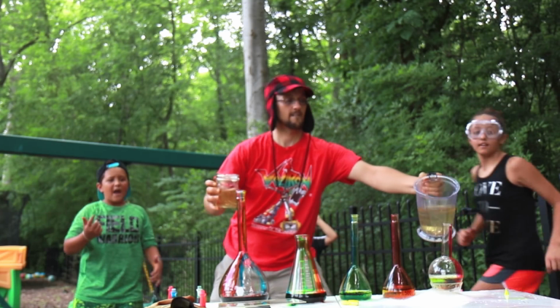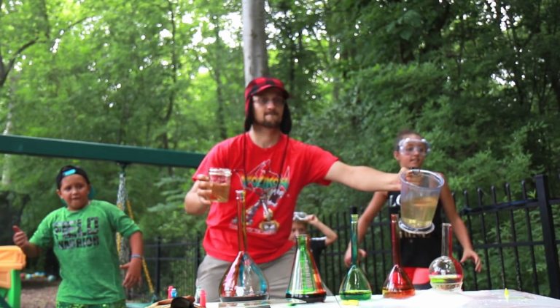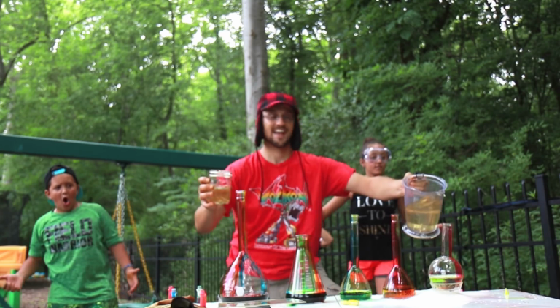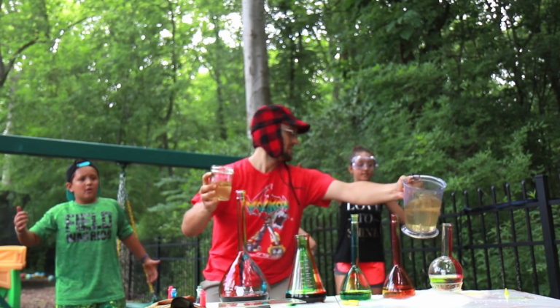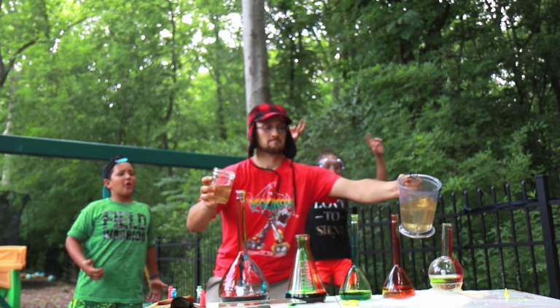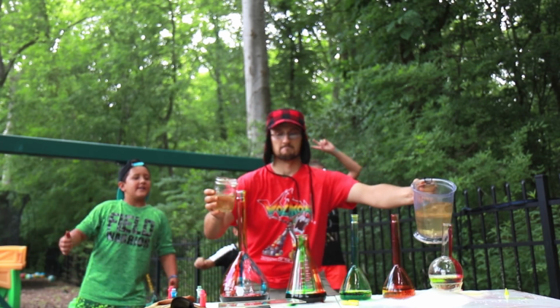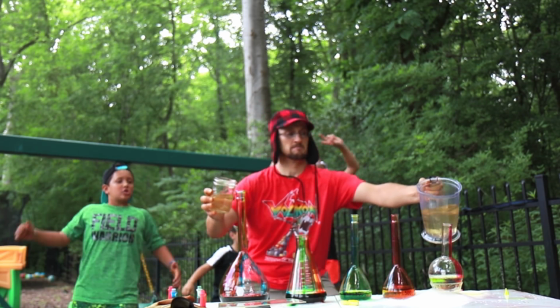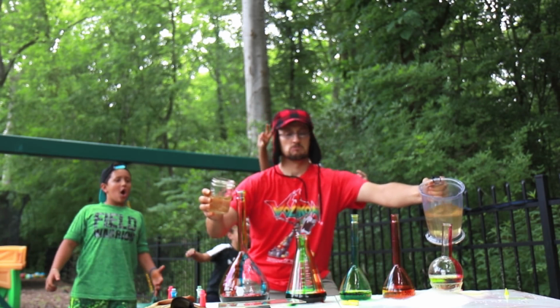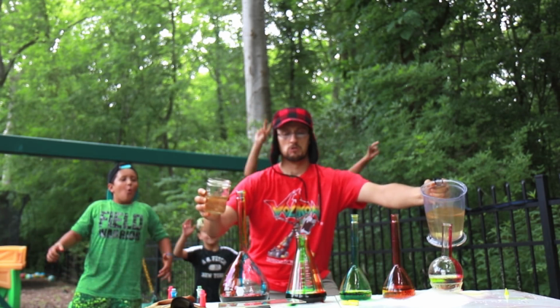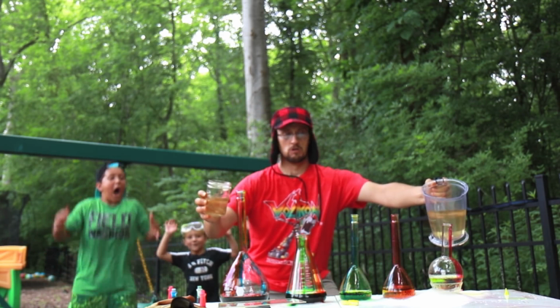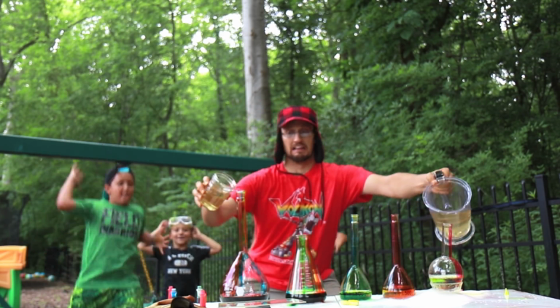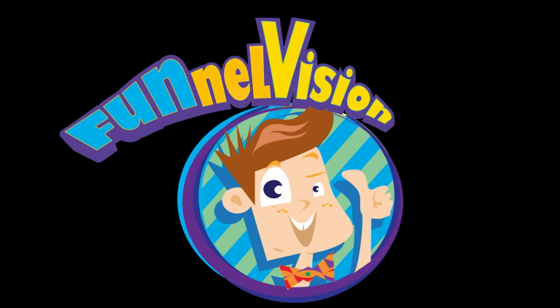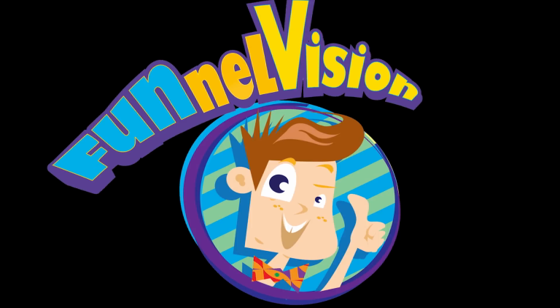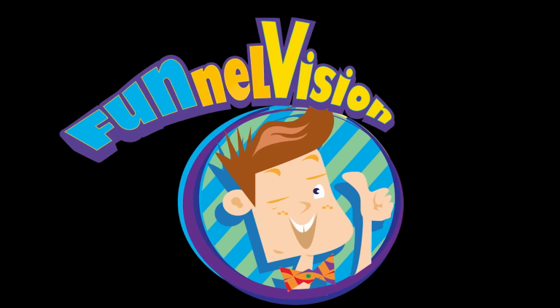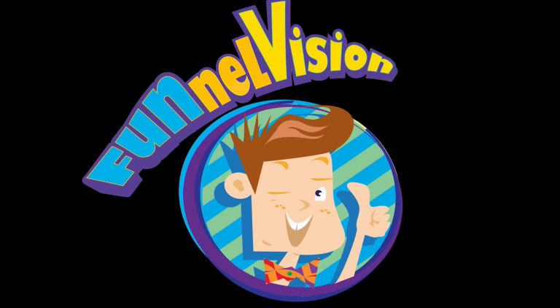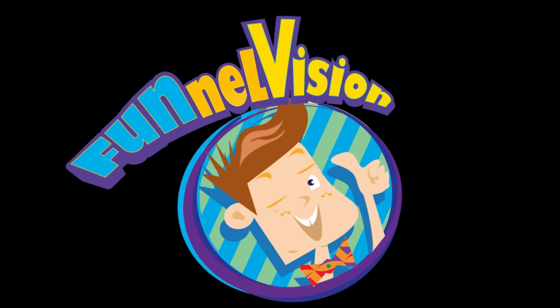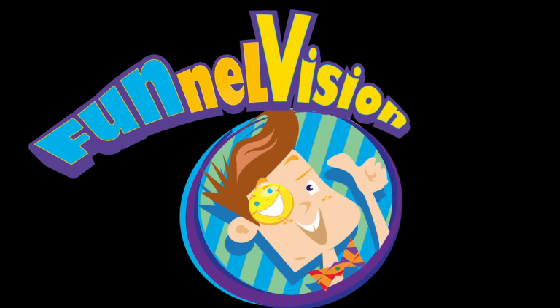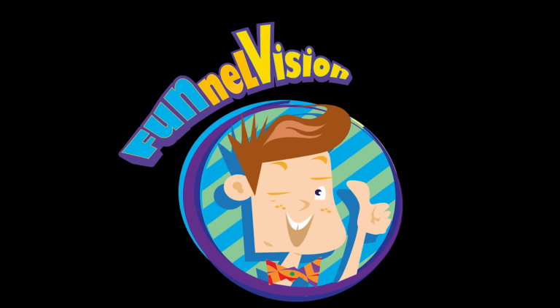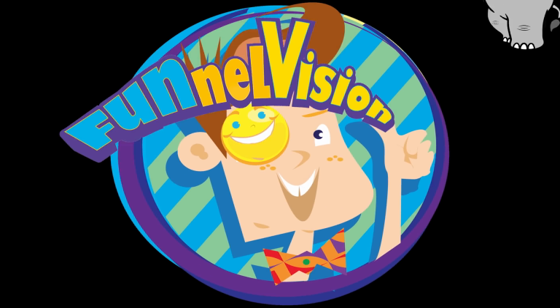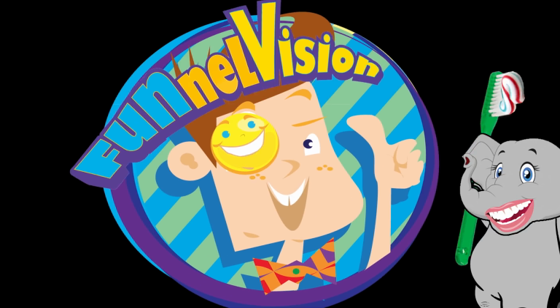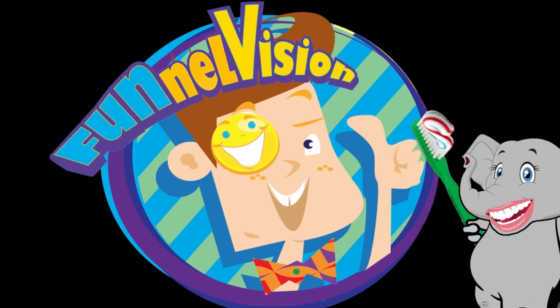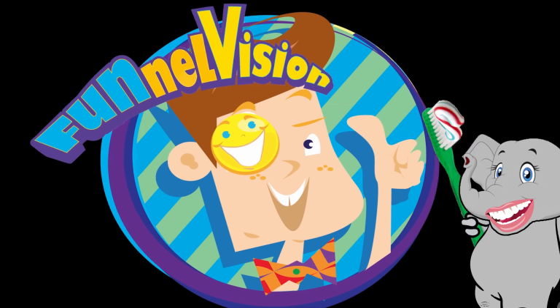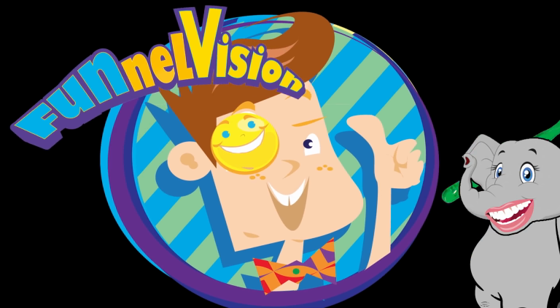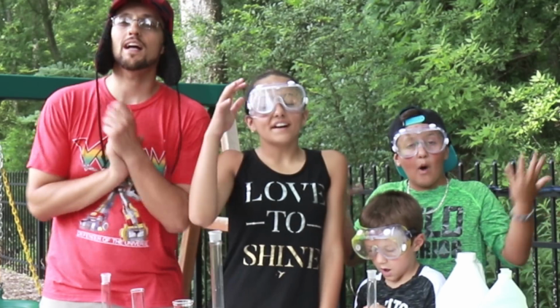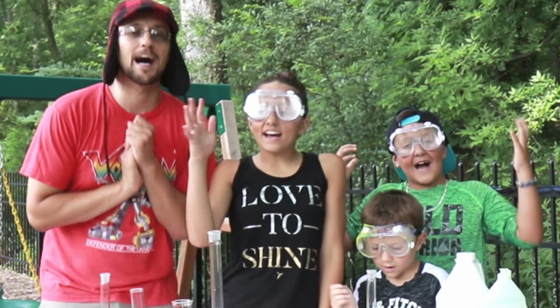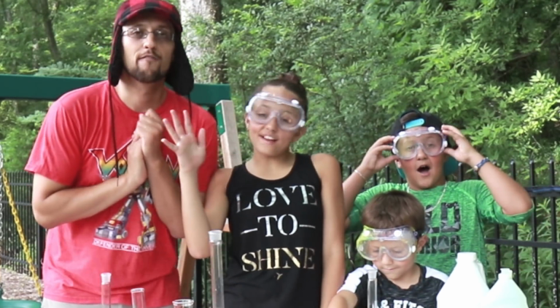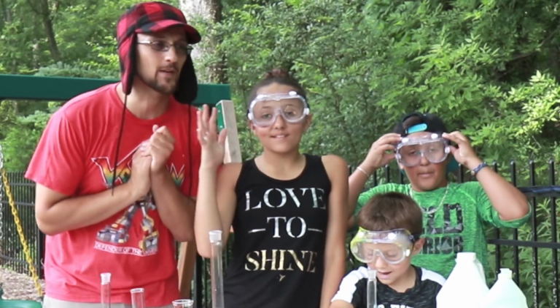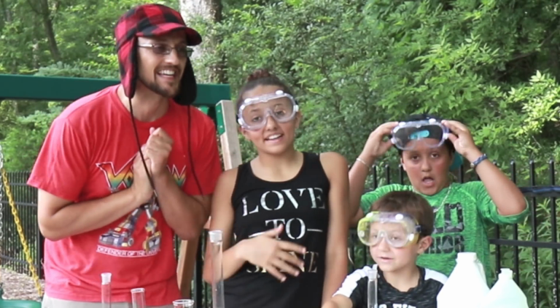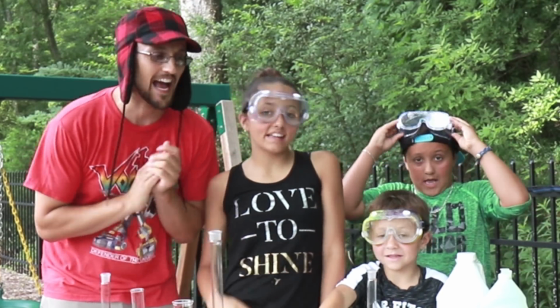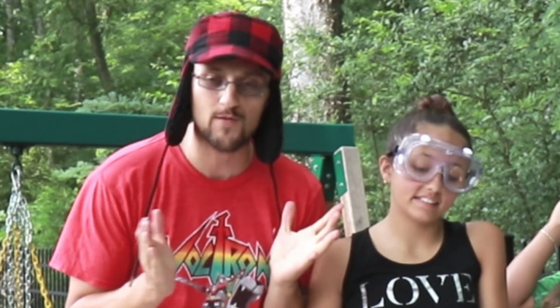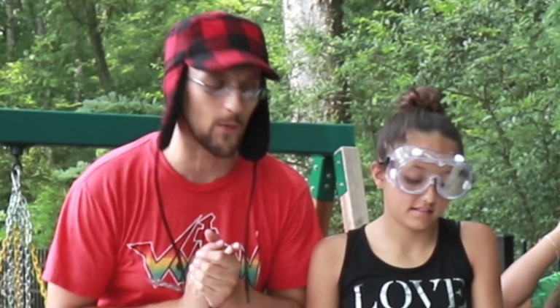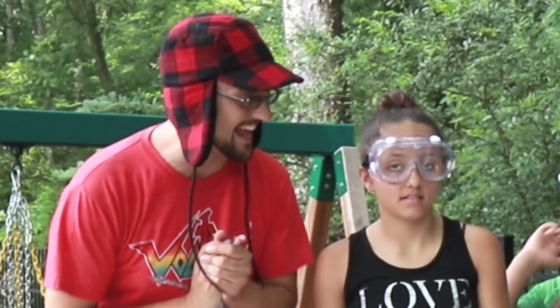5, 4, 3, 2, 1! What's up, Funnel Kings? How are you guys doing today?